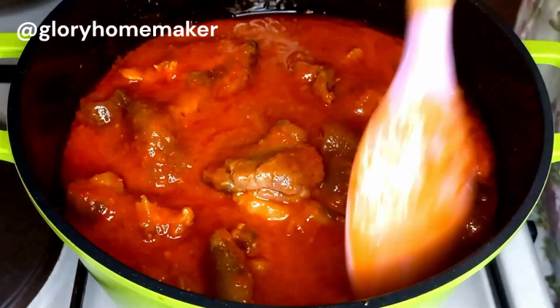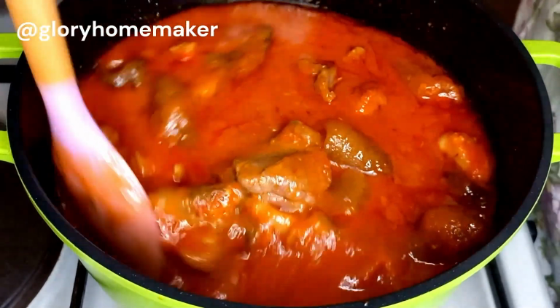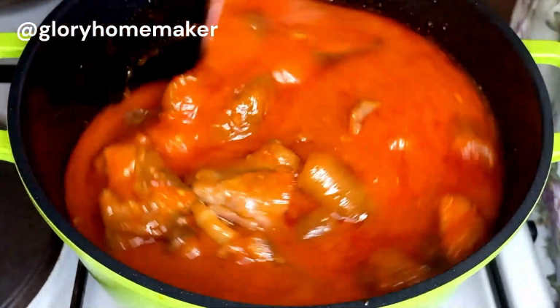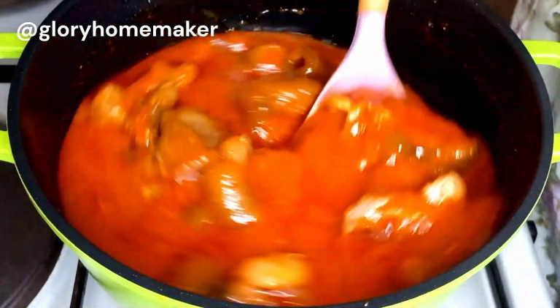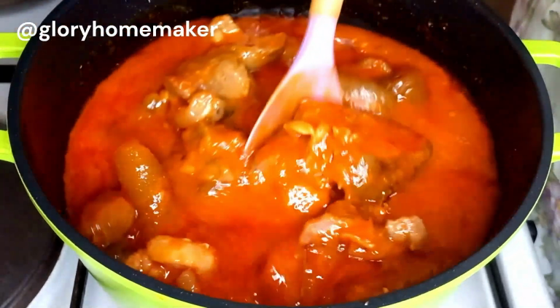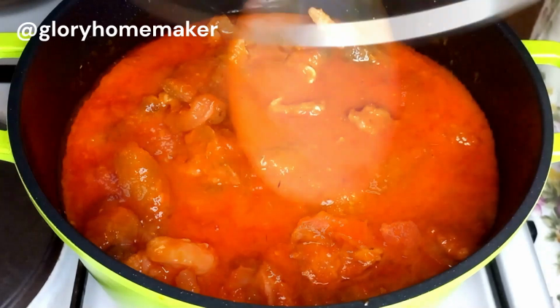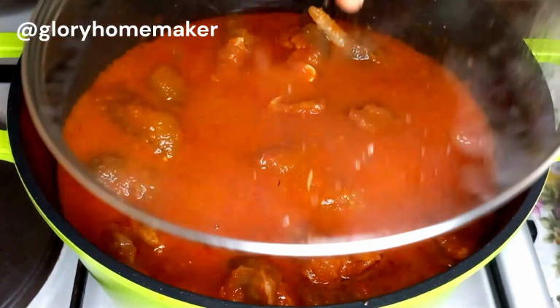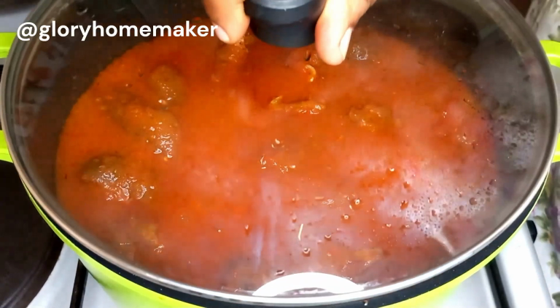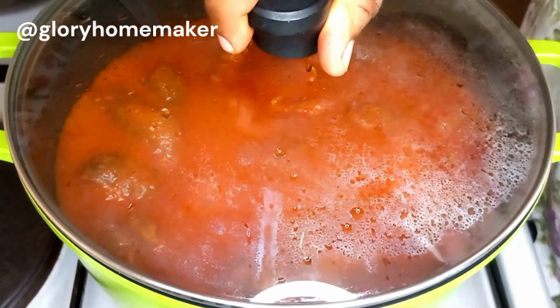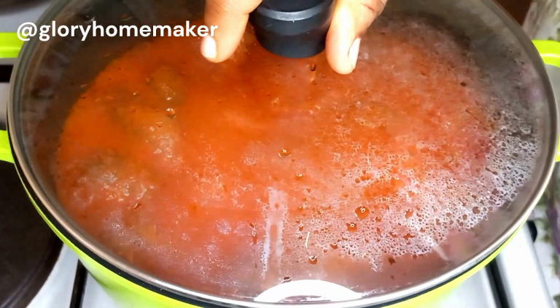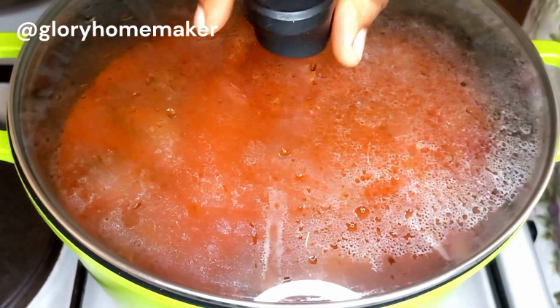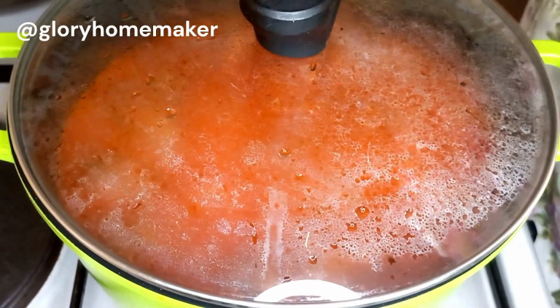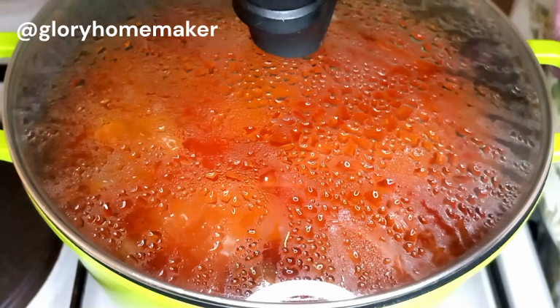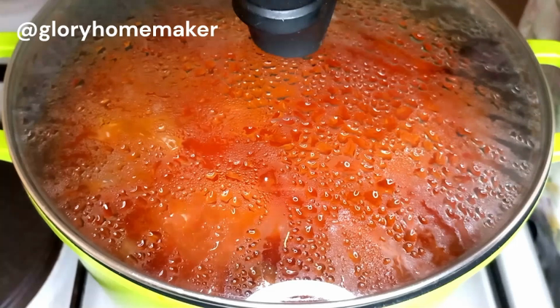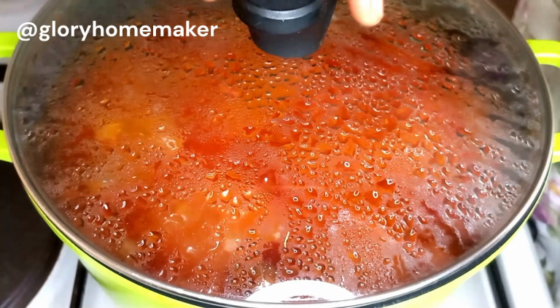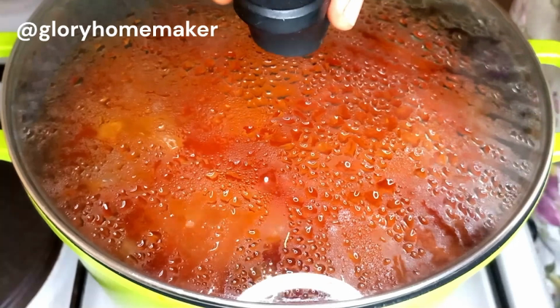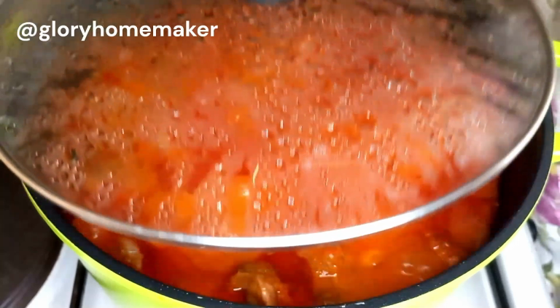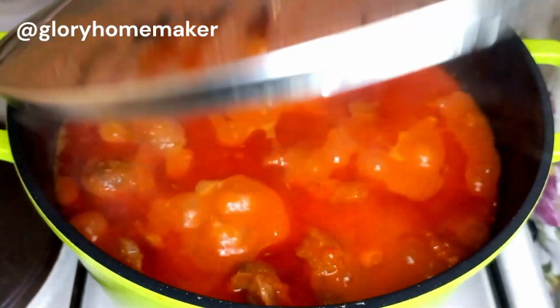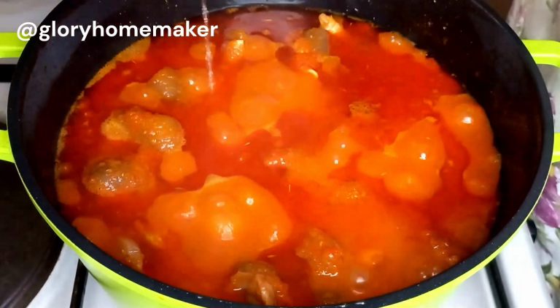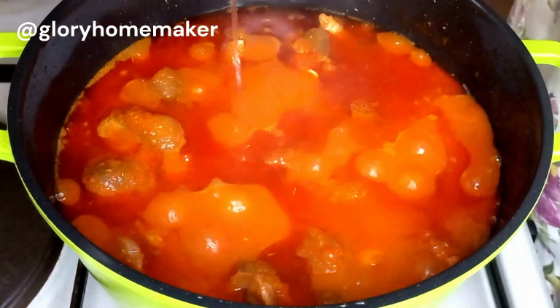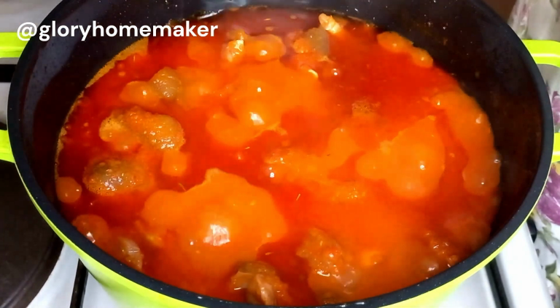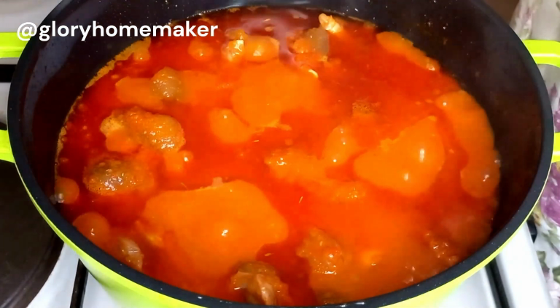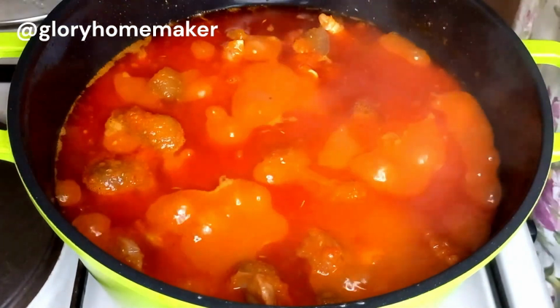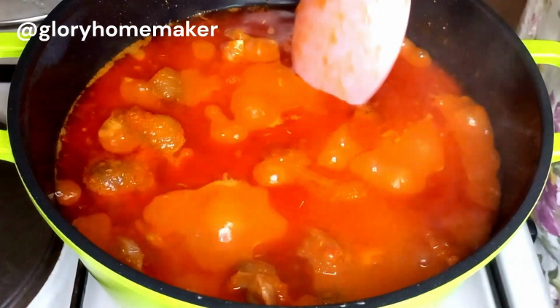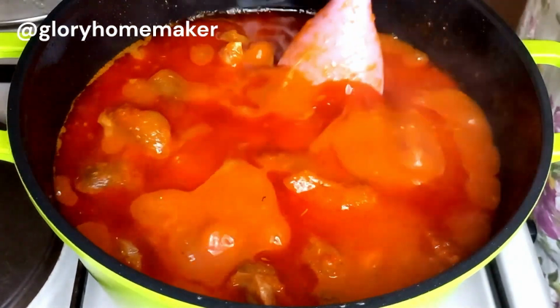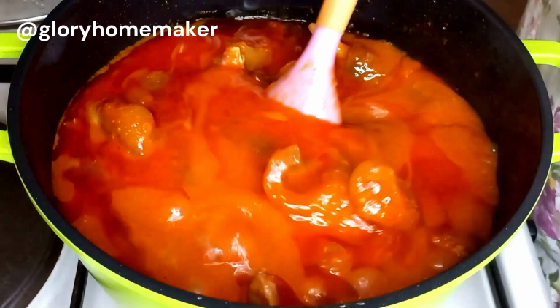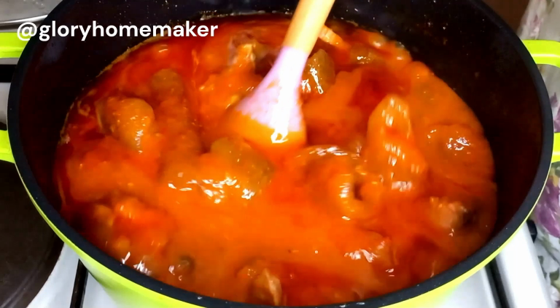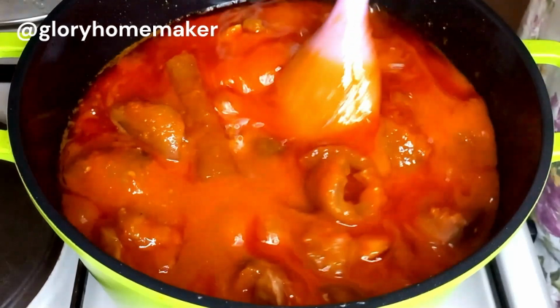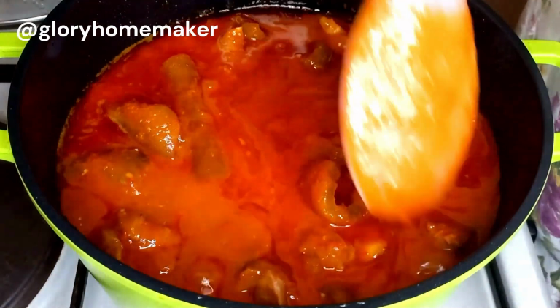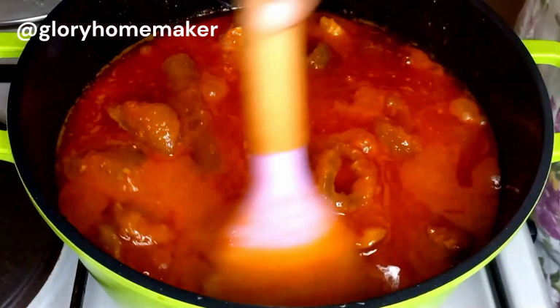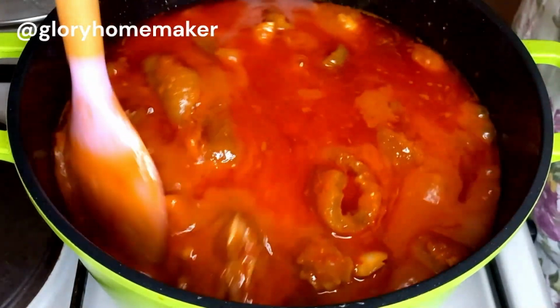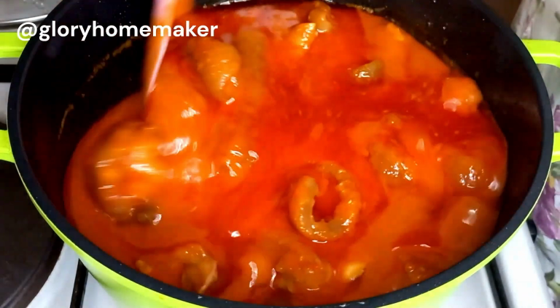We're going to stir this and cover it to simmer for between three to five minutes, and our stew is ready! This is the type of stew you can use to eat your ewedu, your buka amala — you can also use it for rice, beans, or whichever you prefer.